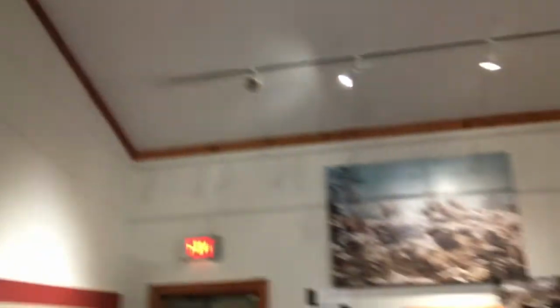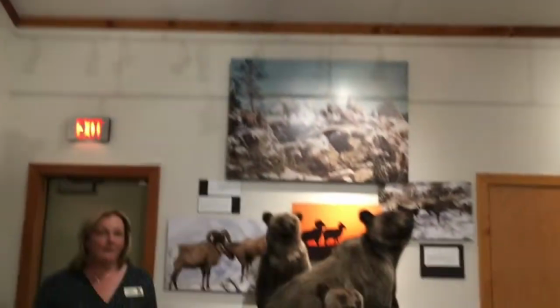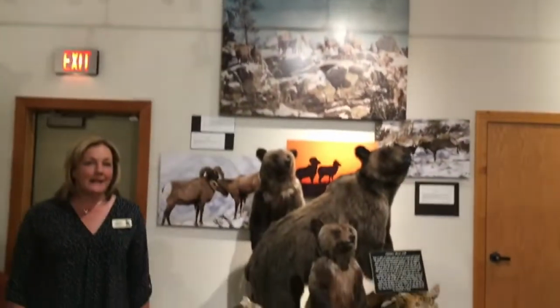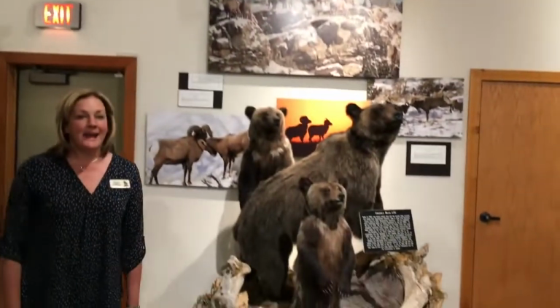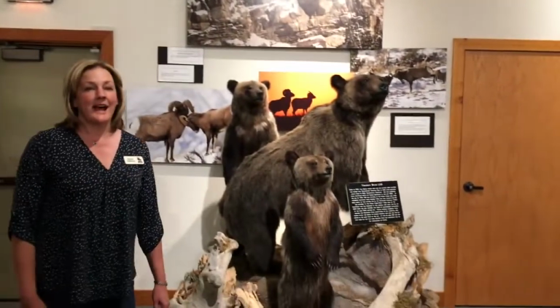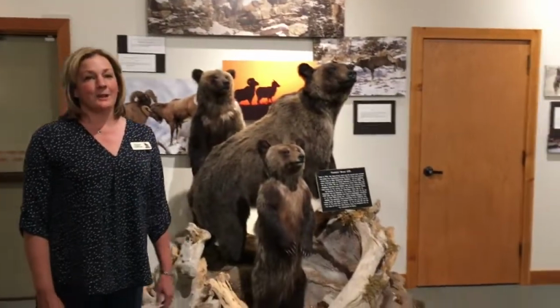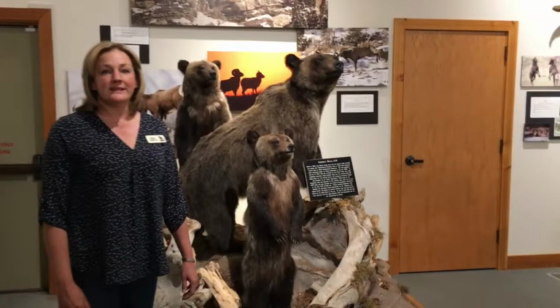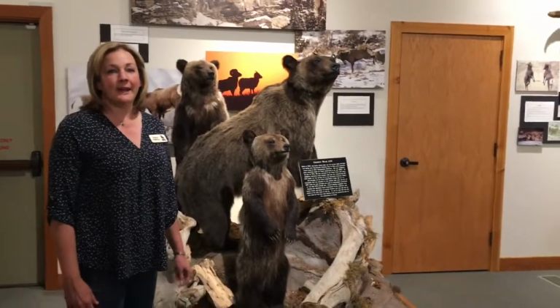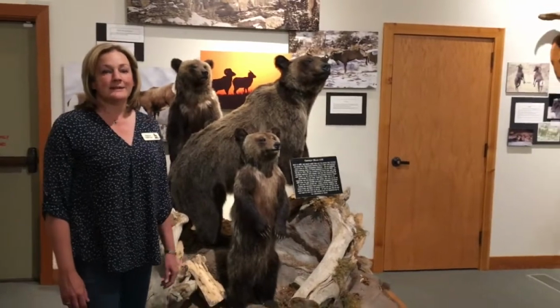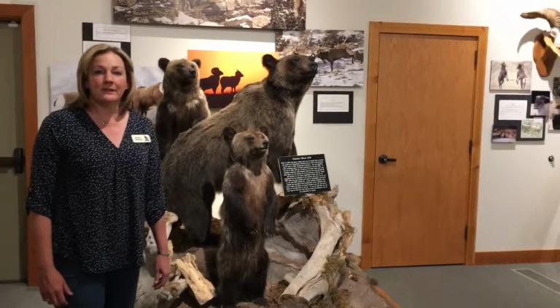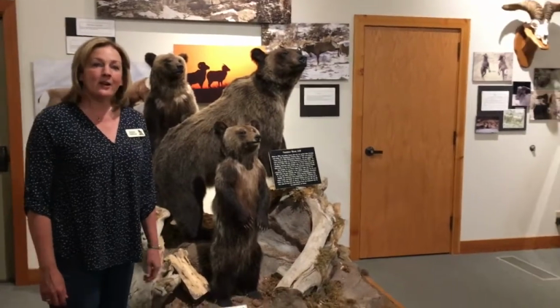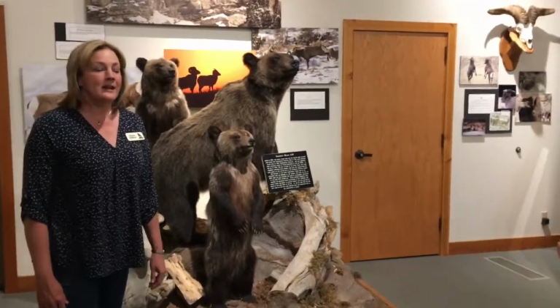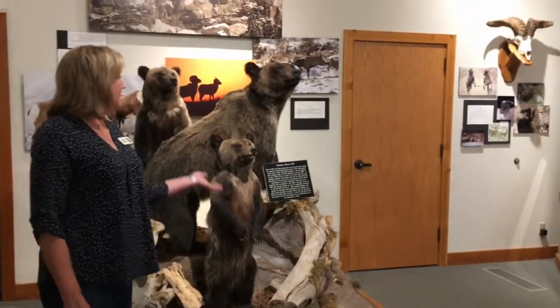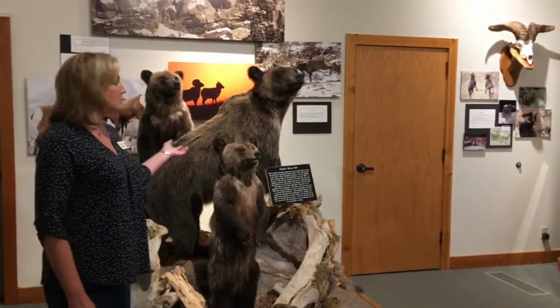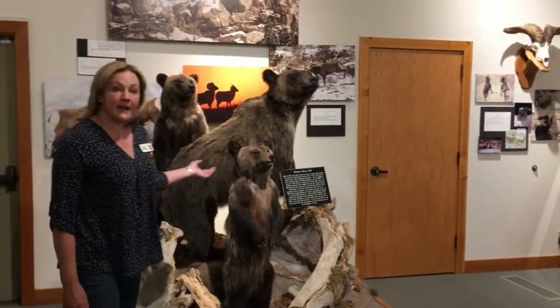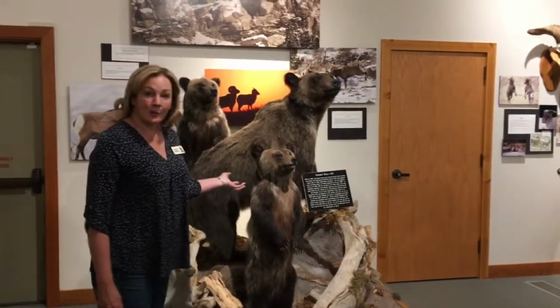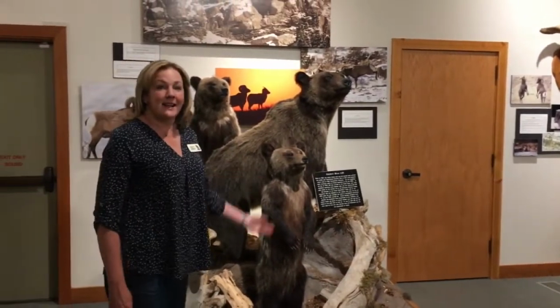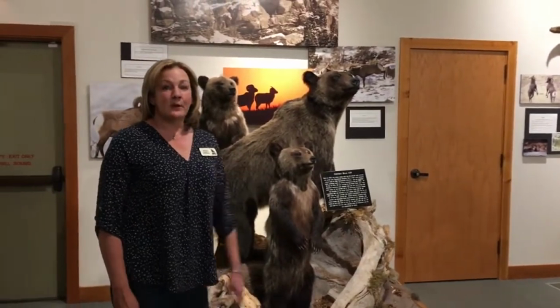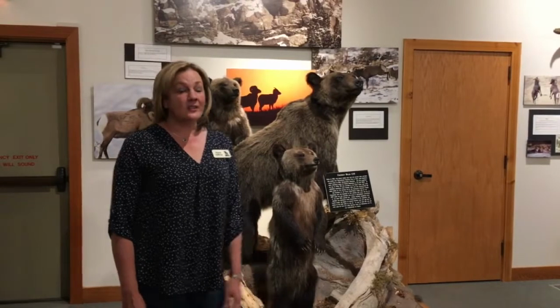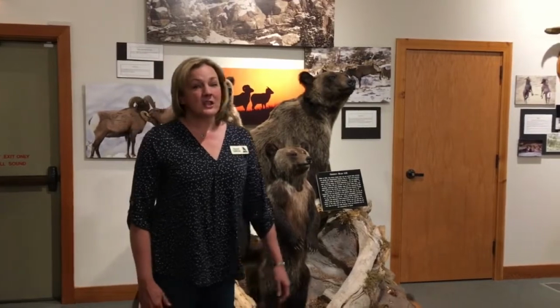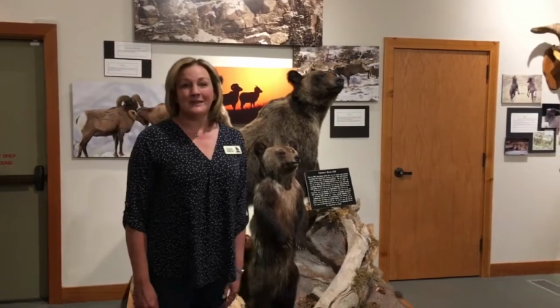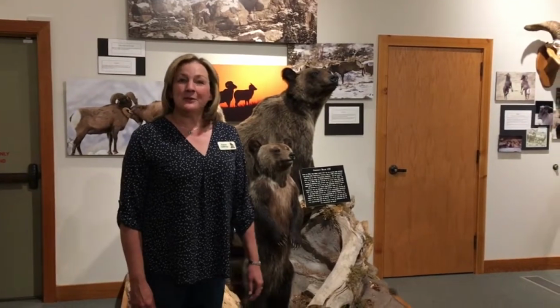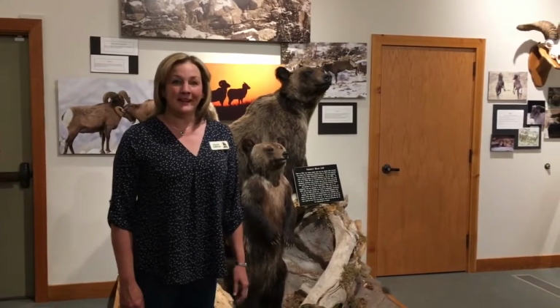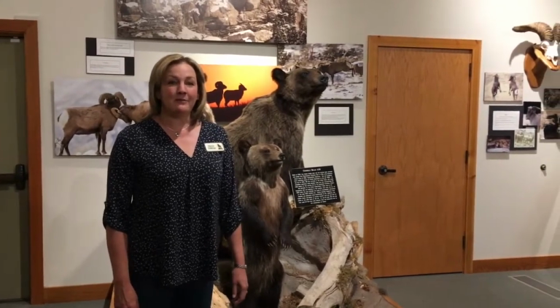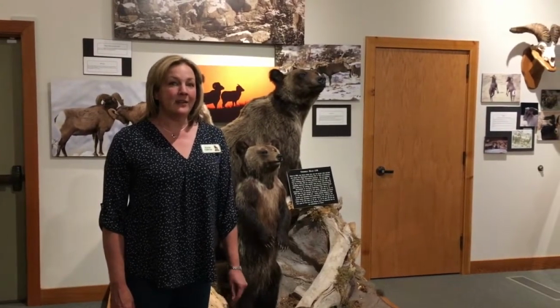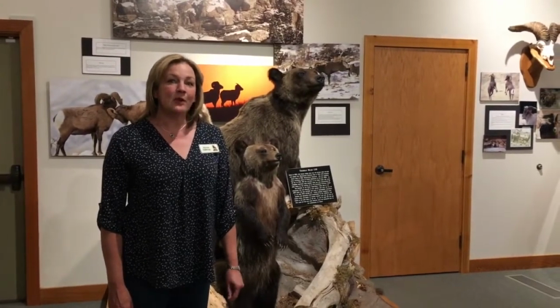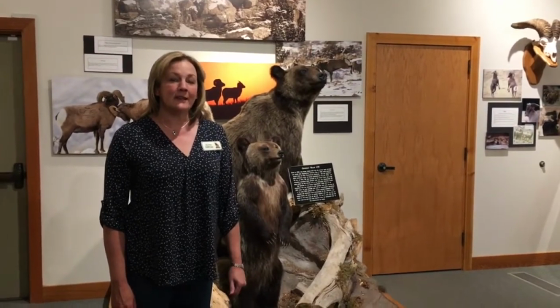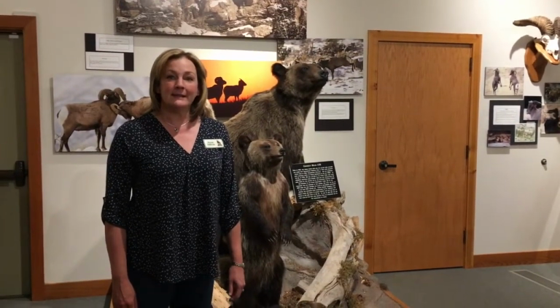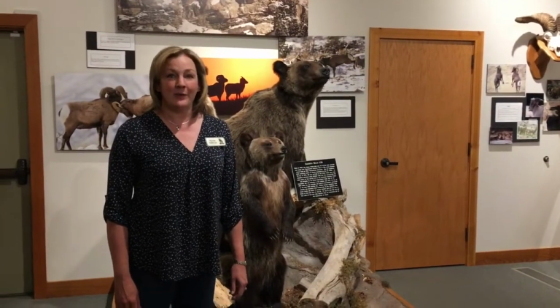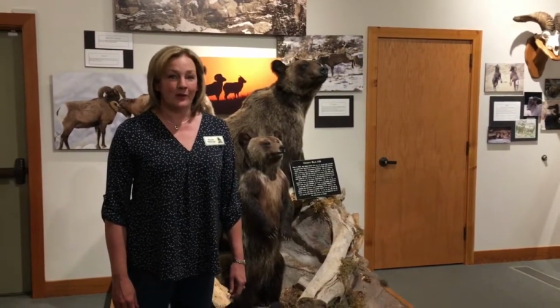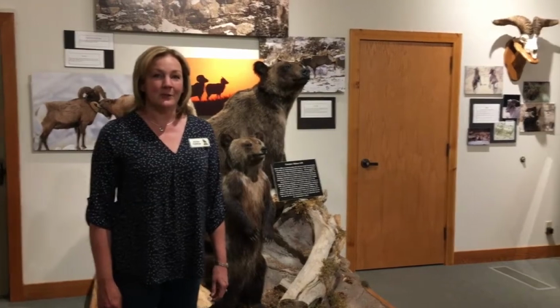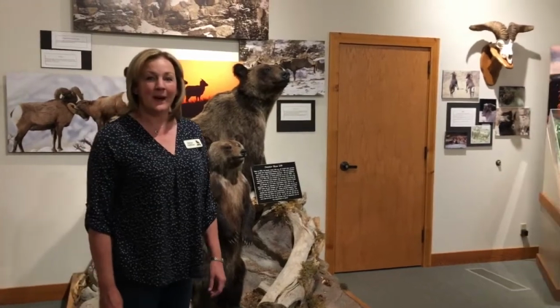We have many amazing taxidermy mounts of animals that live in this area, such as this grizzly and cubs. So it's not just sheep that you'll see when you come in here — we have many other animals that coexist with the bighorn sheep throughout the West.